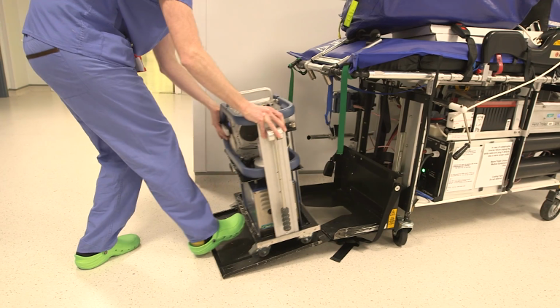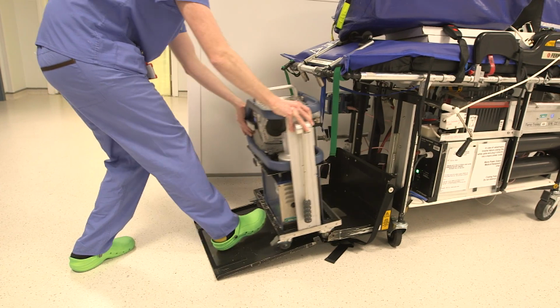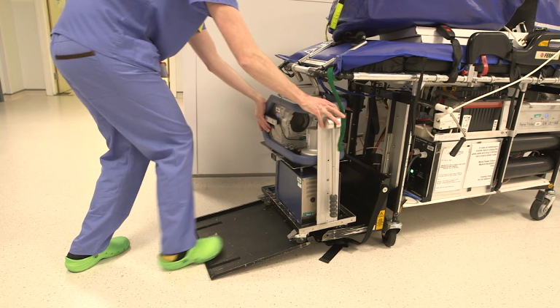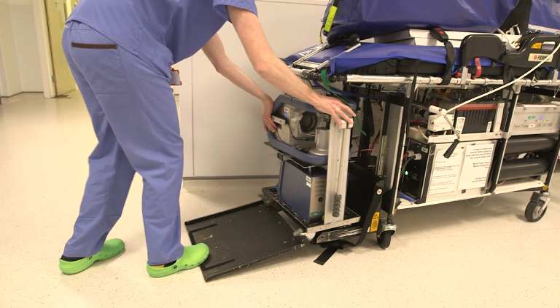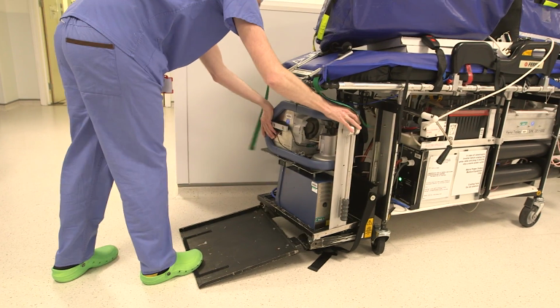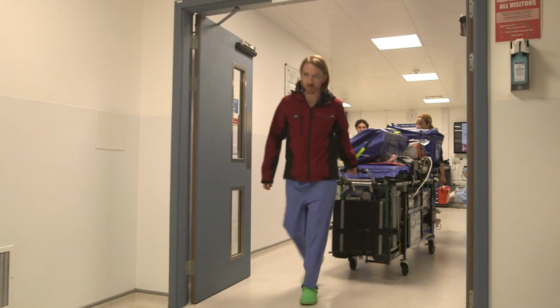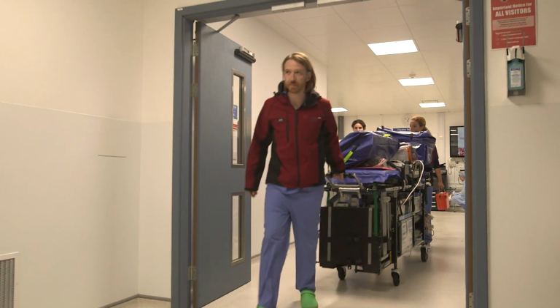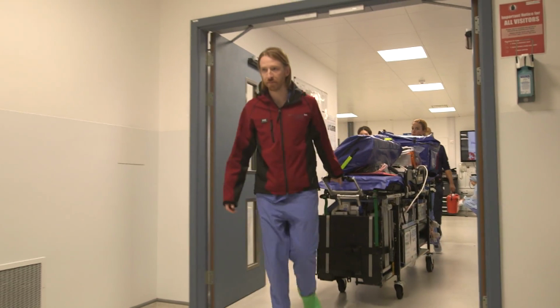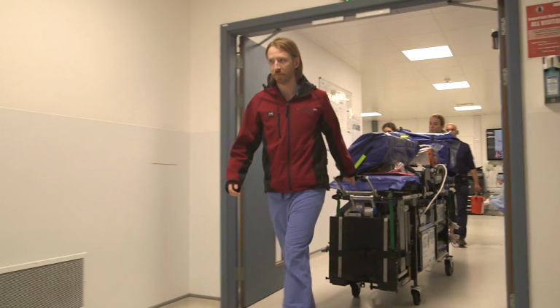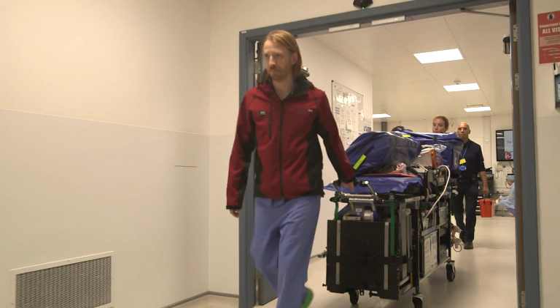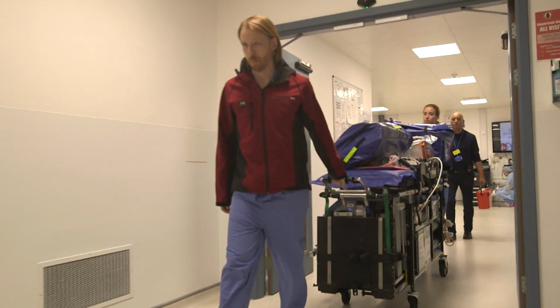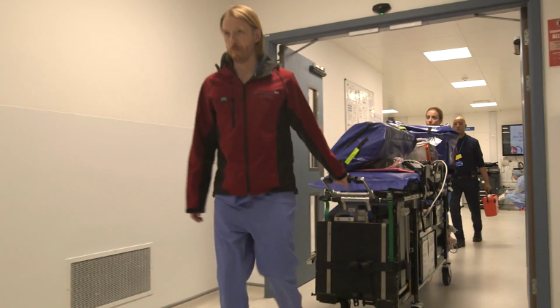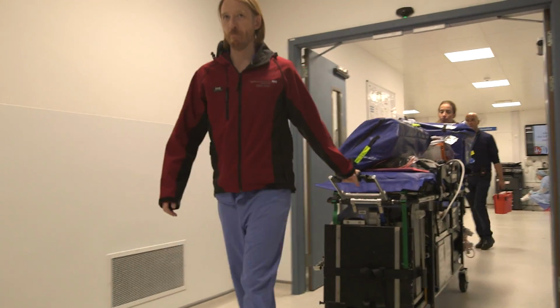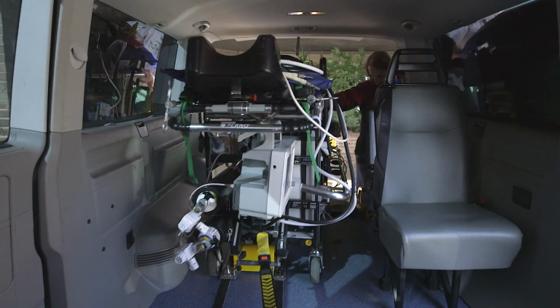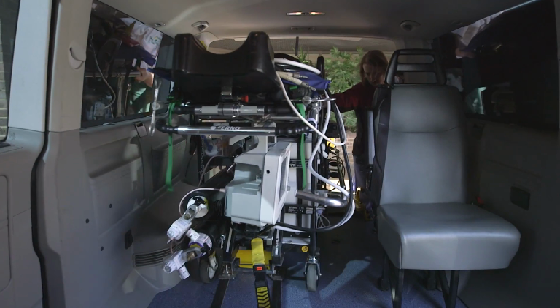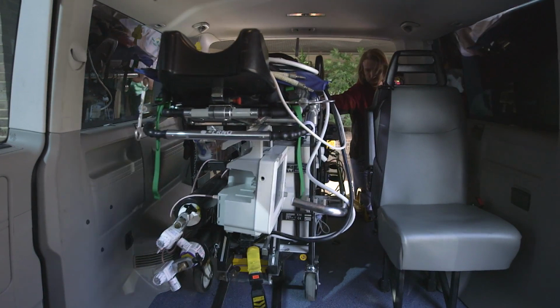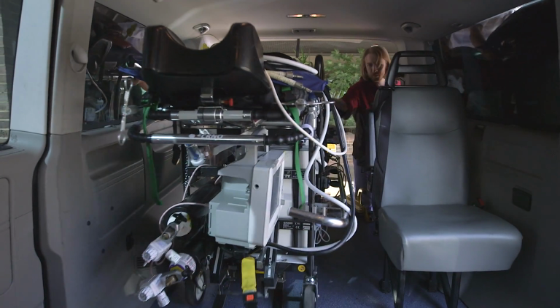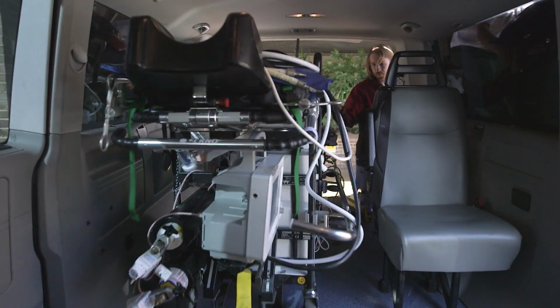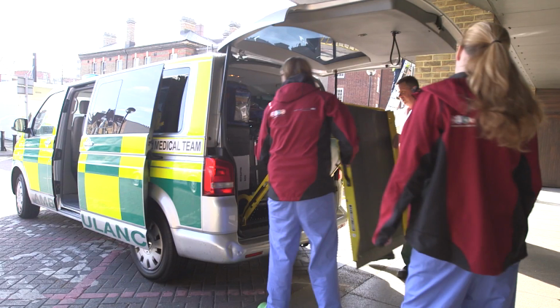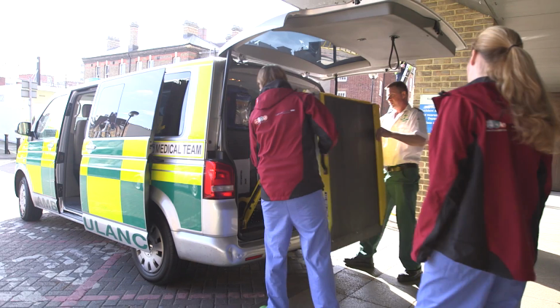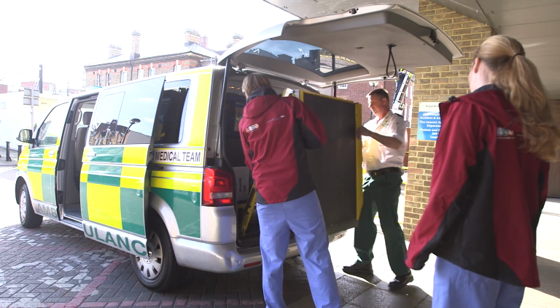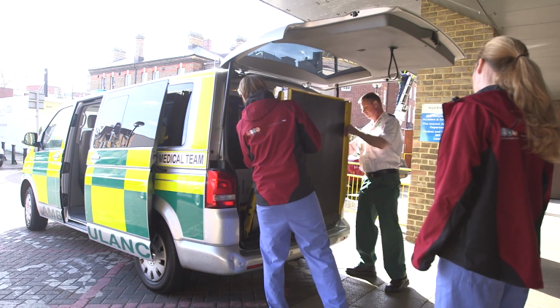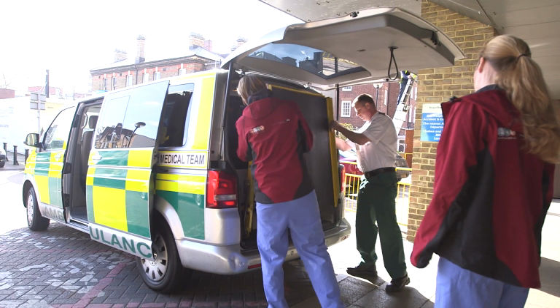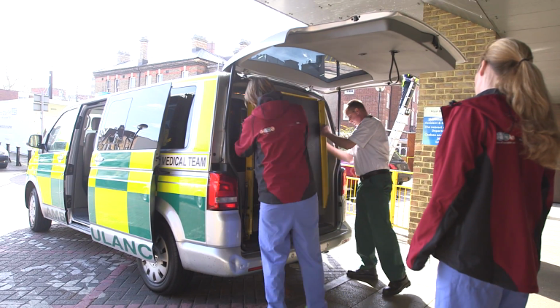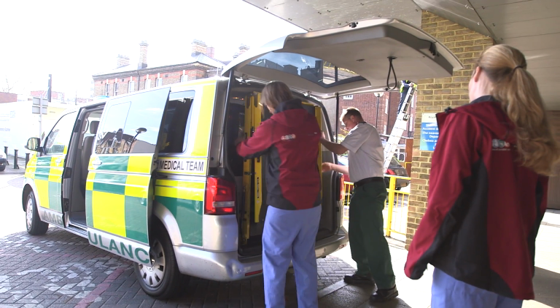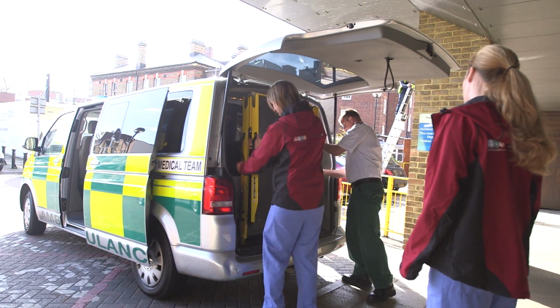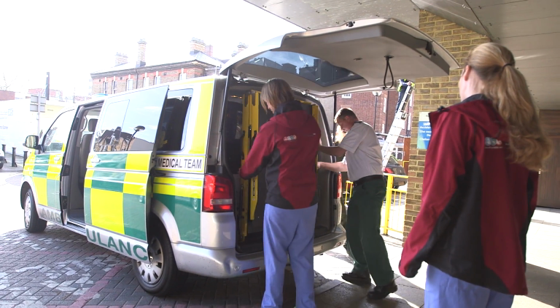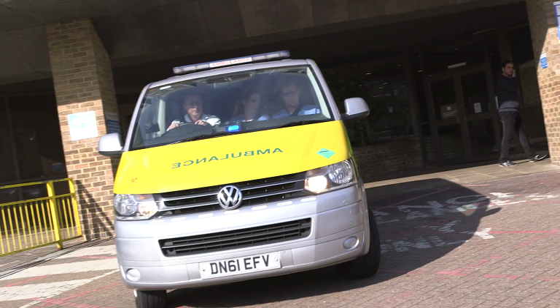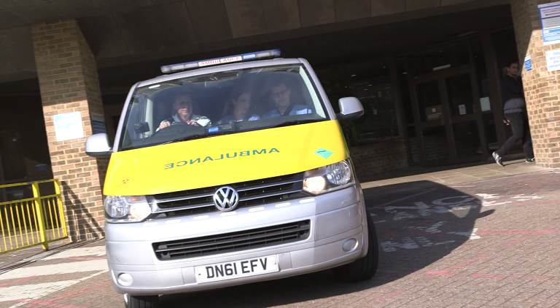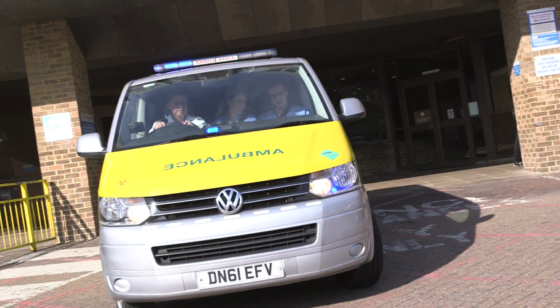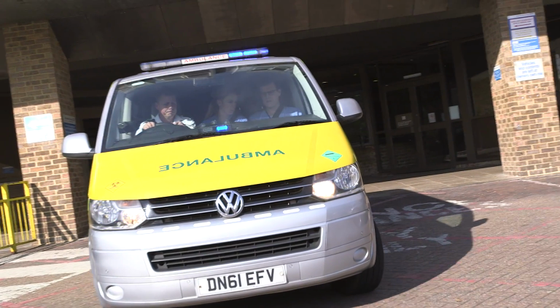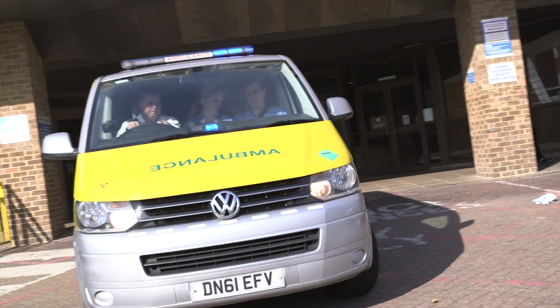The risks of transporting patients established on ECMO are further minimised by the use of our bespoke mobile intensive care trolley.